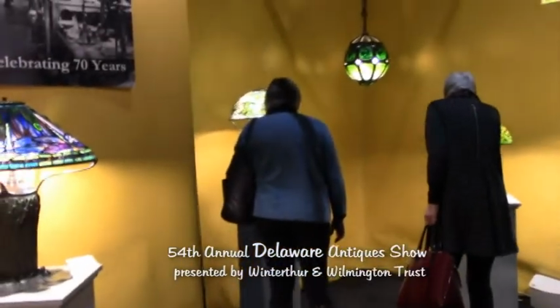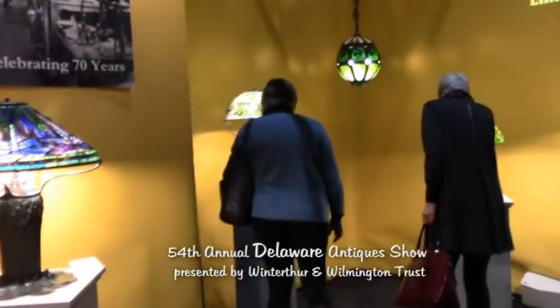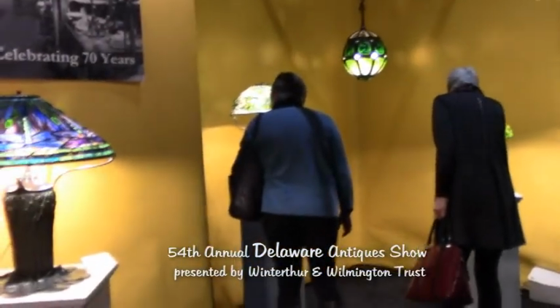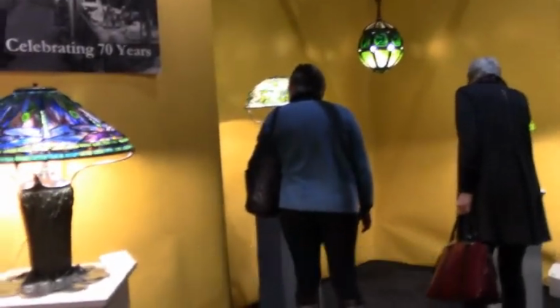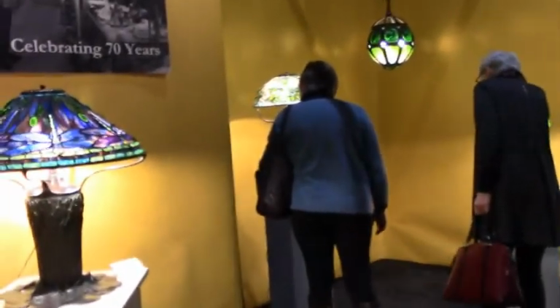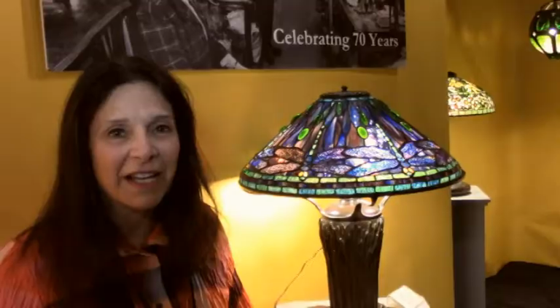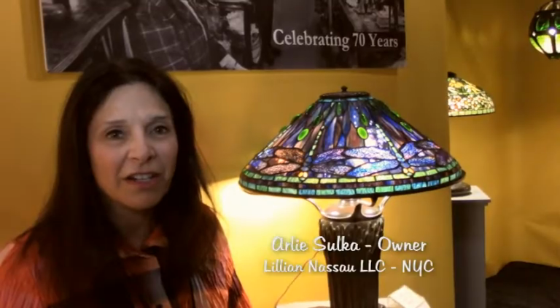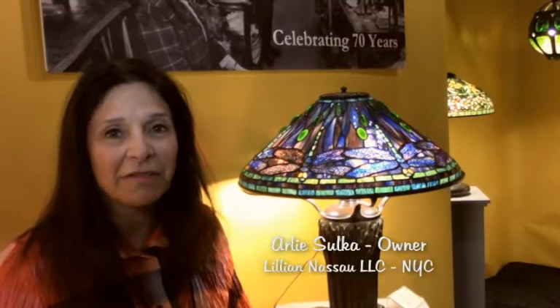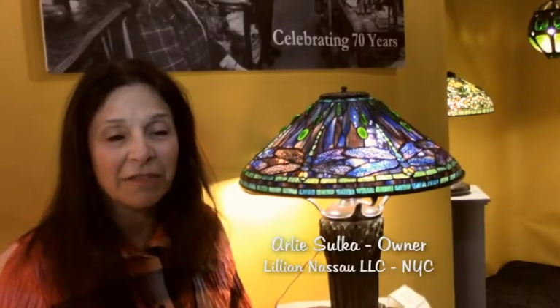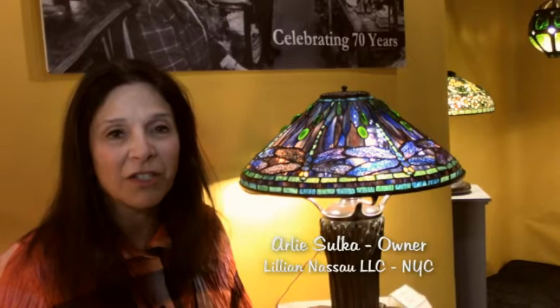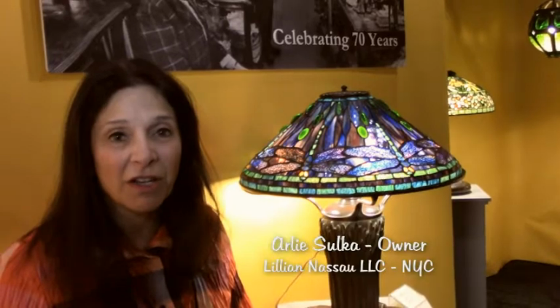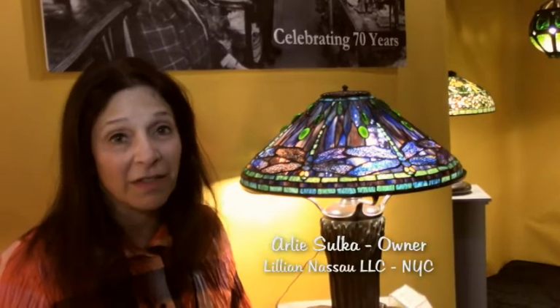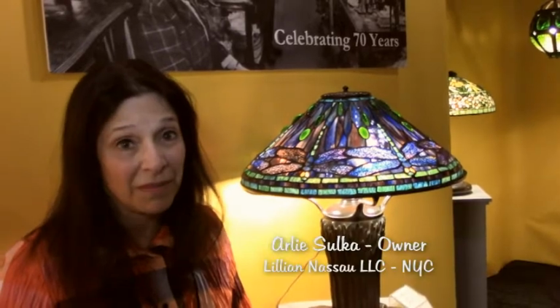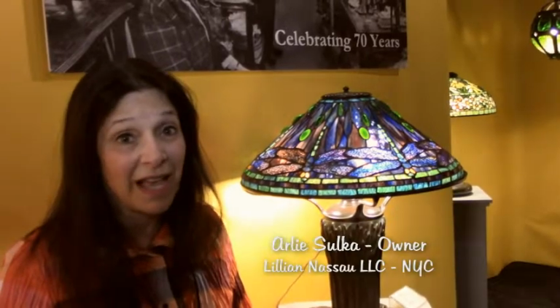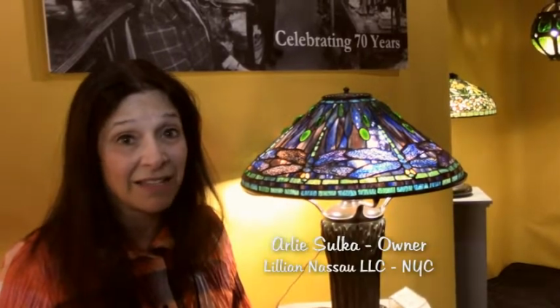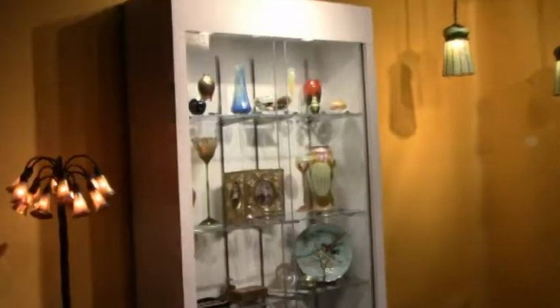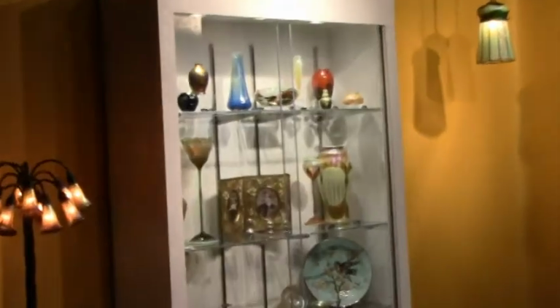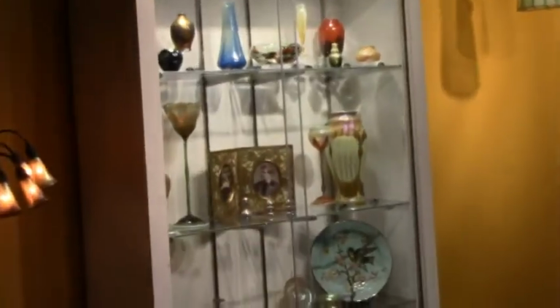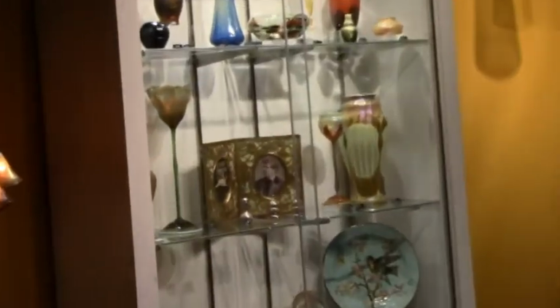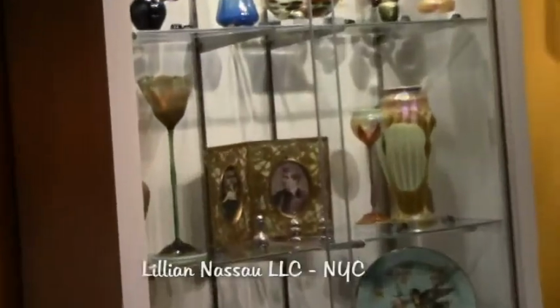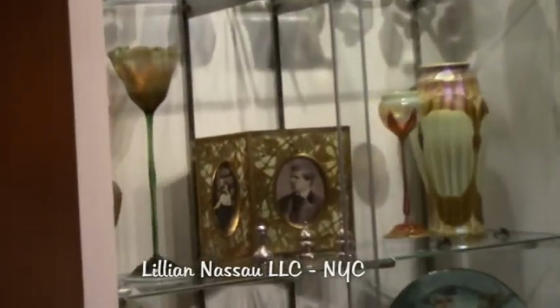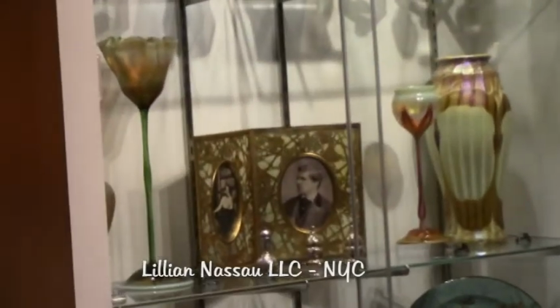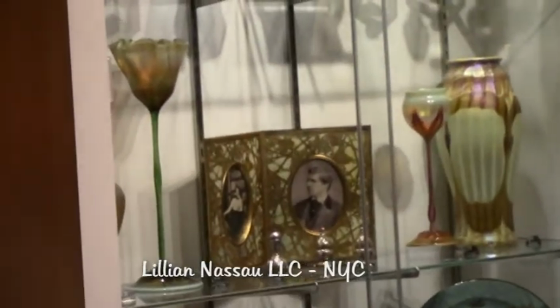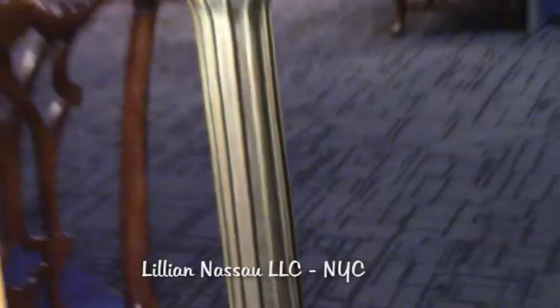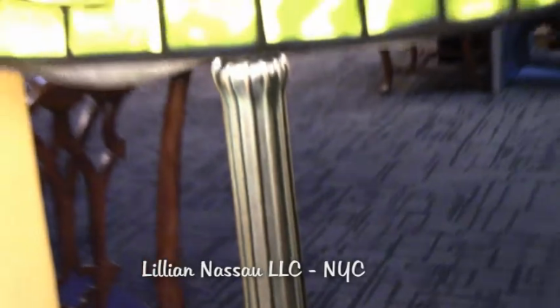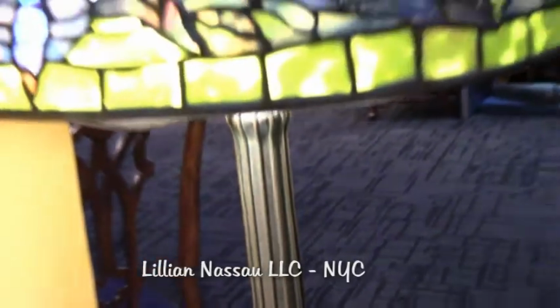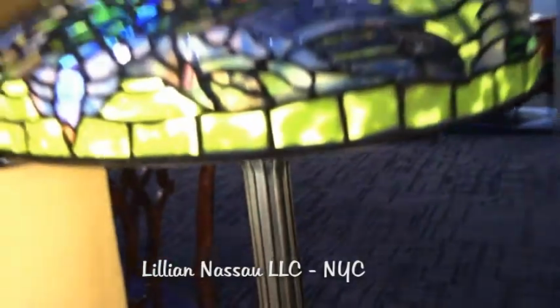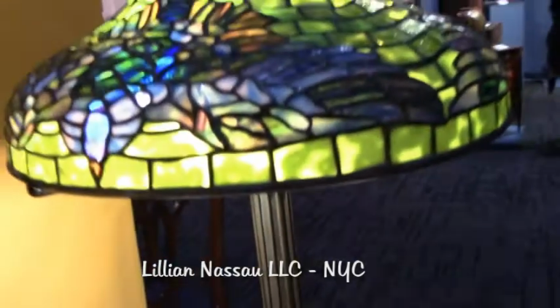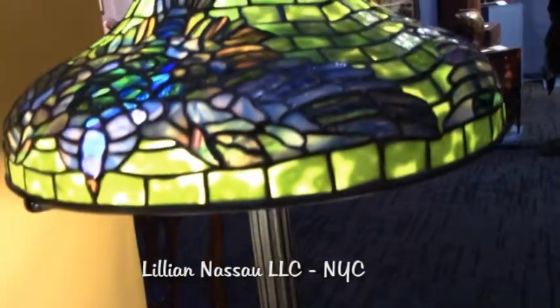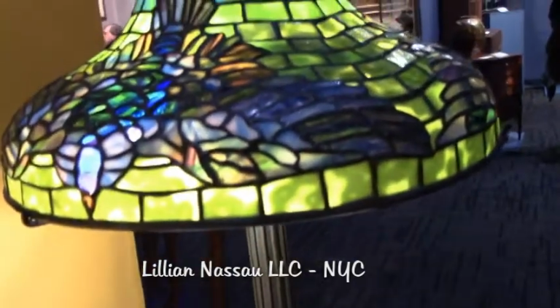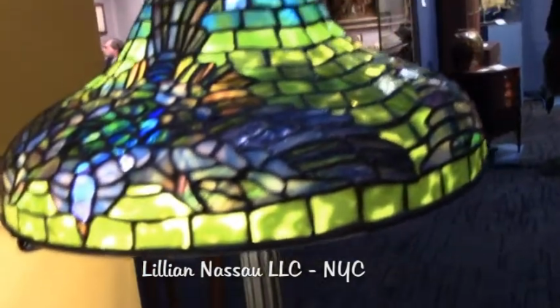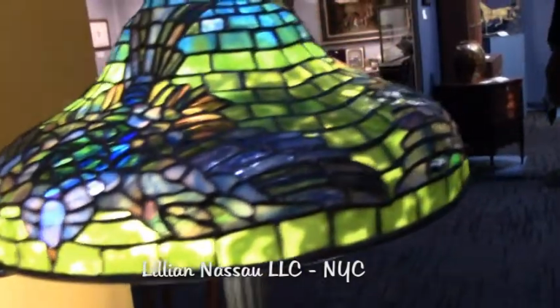We have brought a wonderful selection of Tiffany Studios lamps, glass, metalwork and other fancy goods made by Tiffany Studios in the early part of the 20th century.